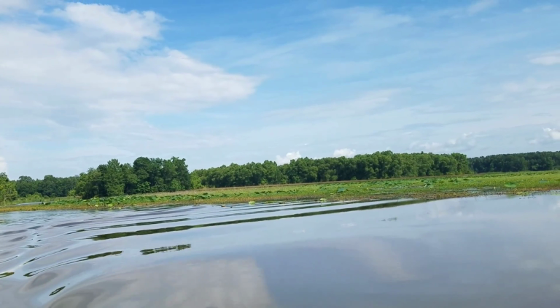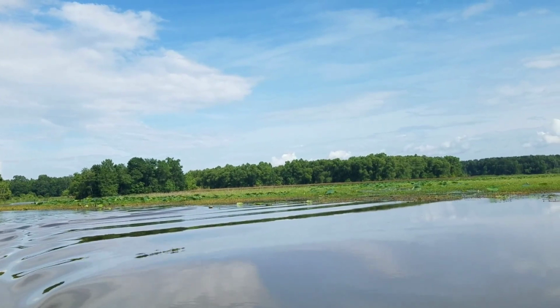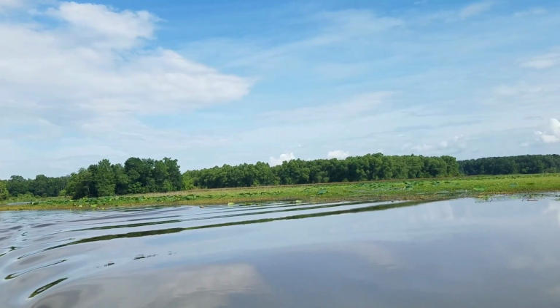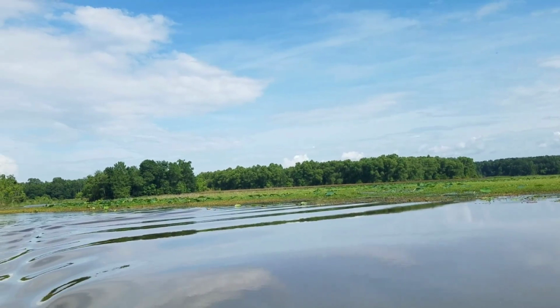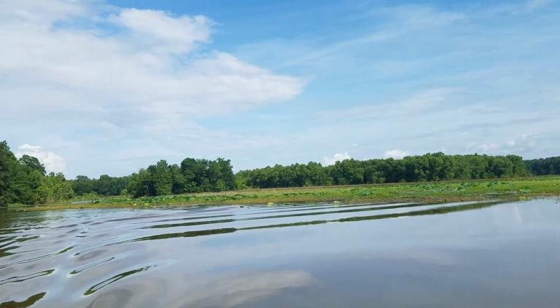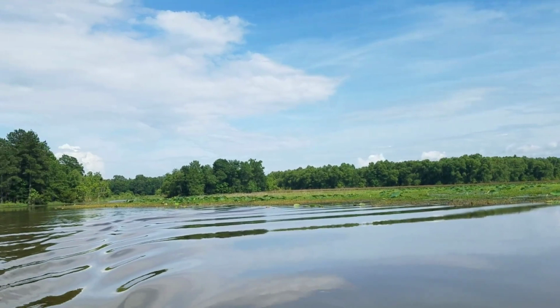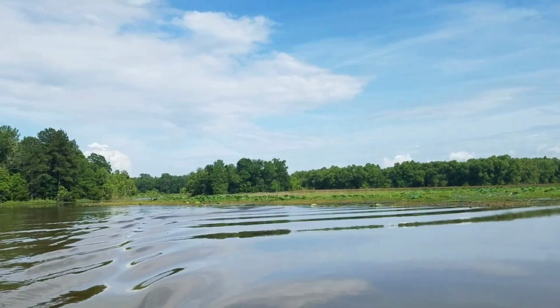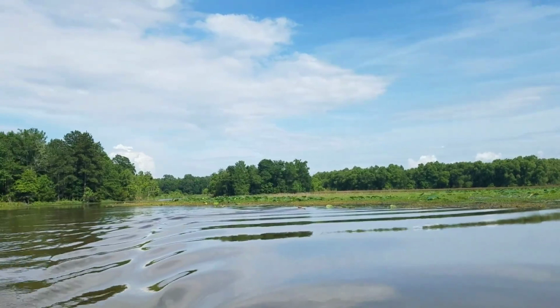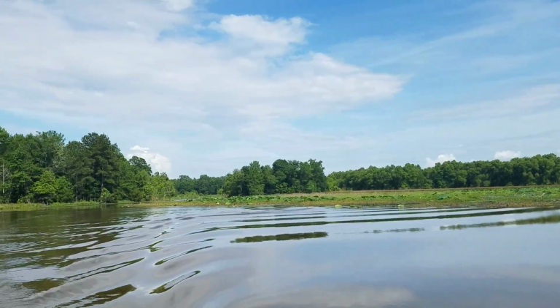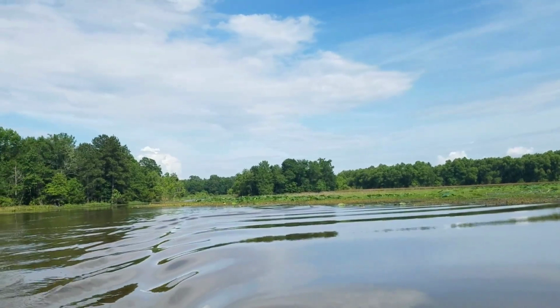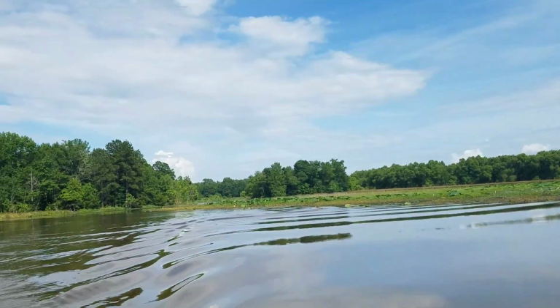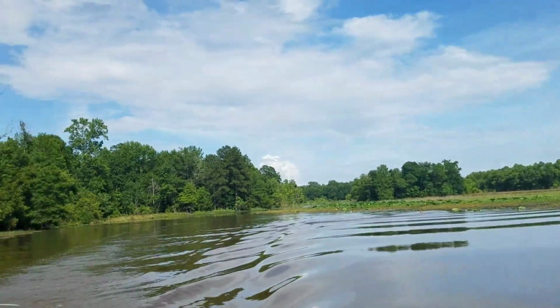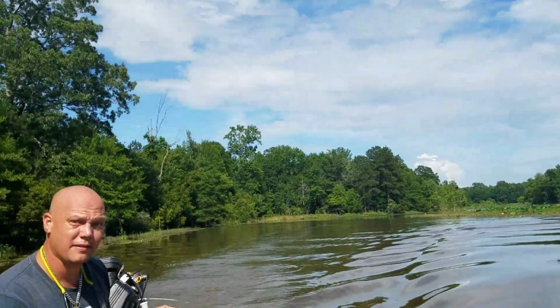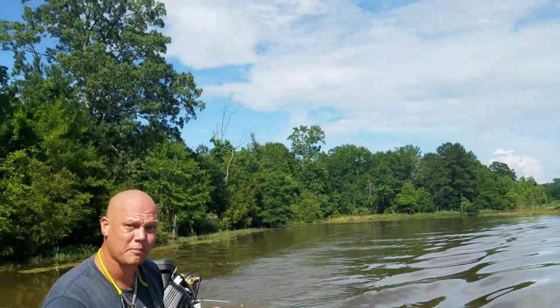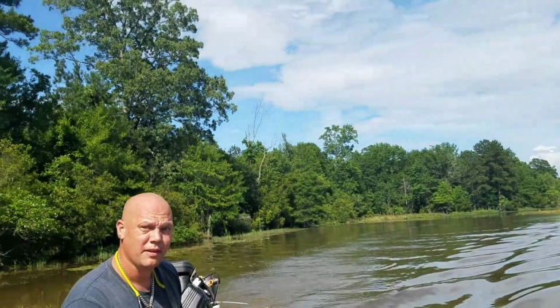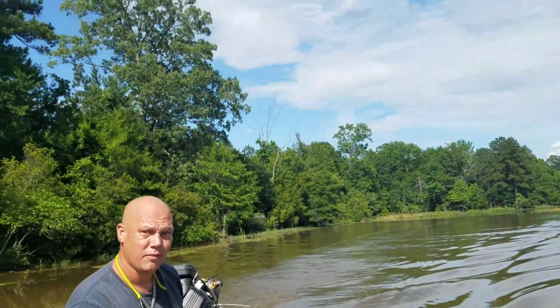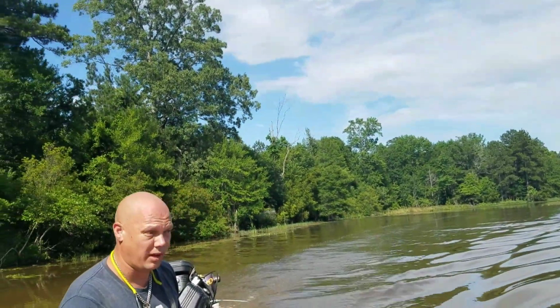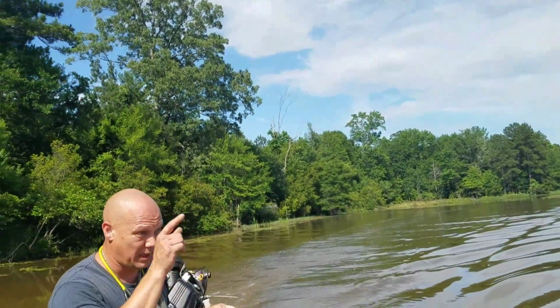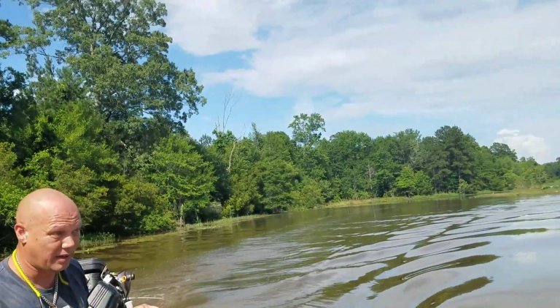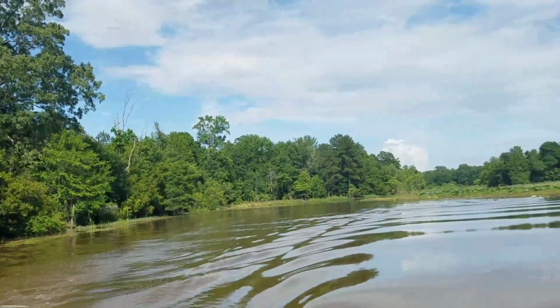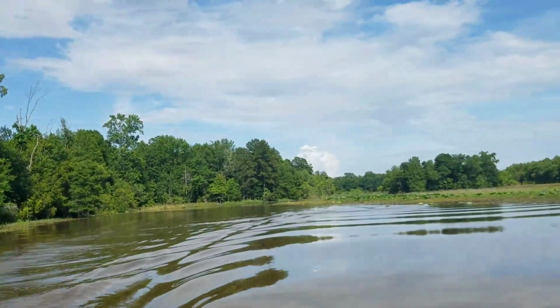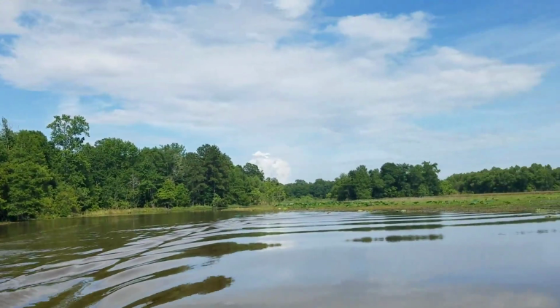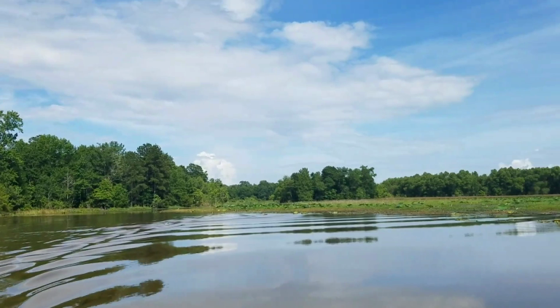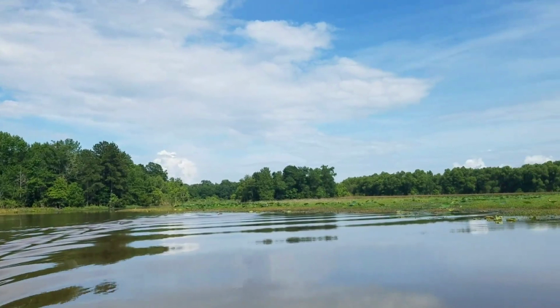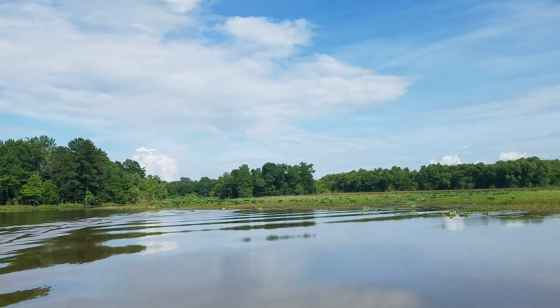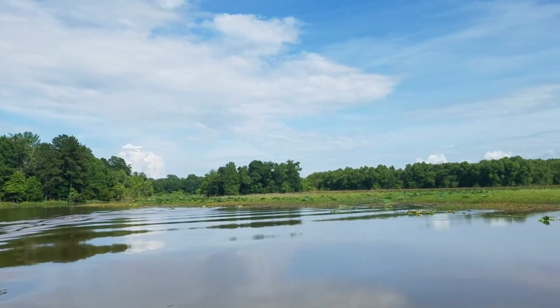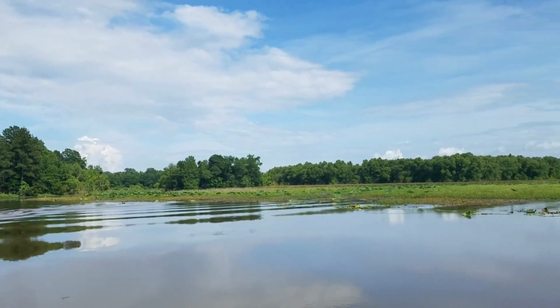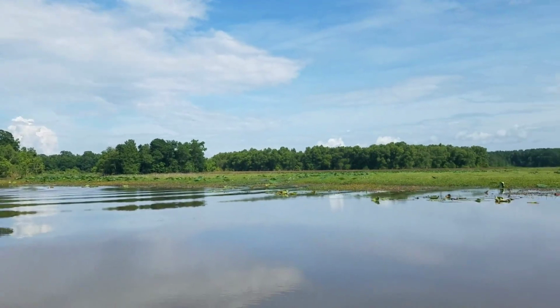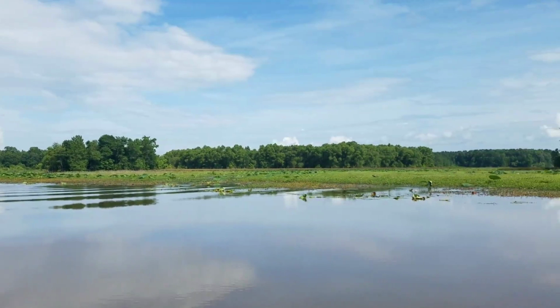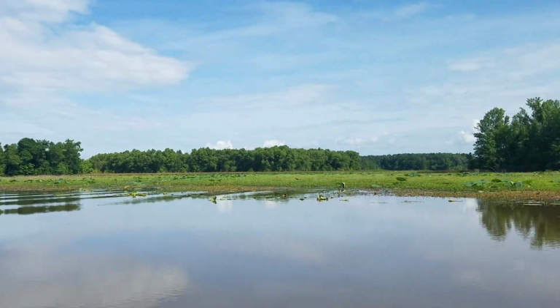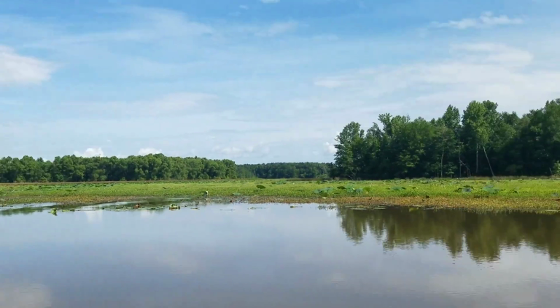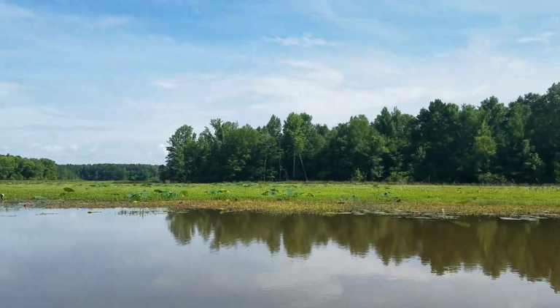I think we'll have more frogs tonight. We don't have to frog tonight. We're going to get up in these toes. There went another bass. God darn it.